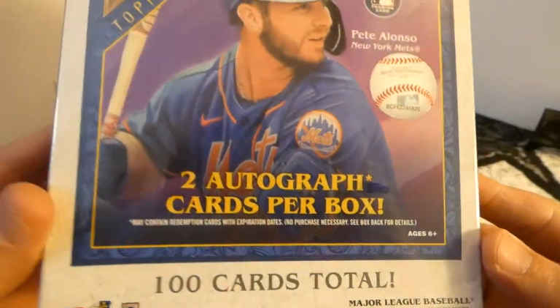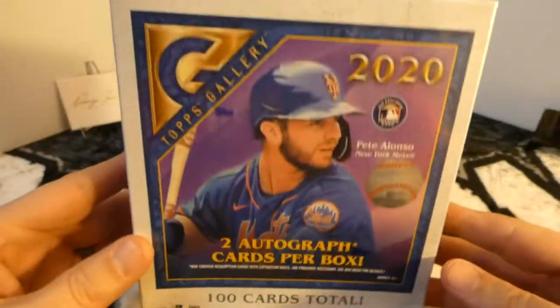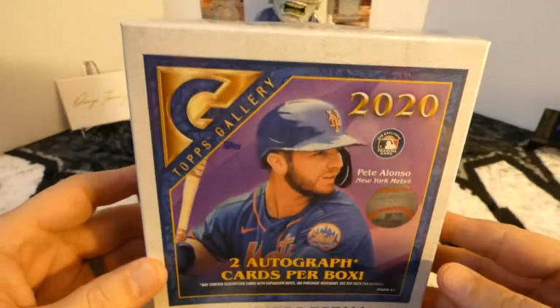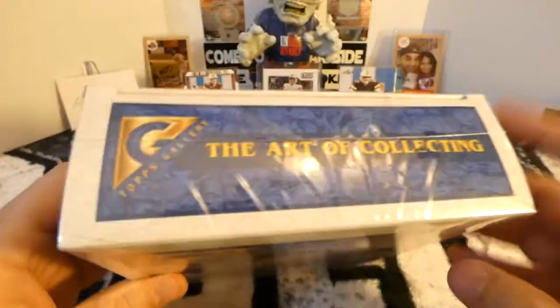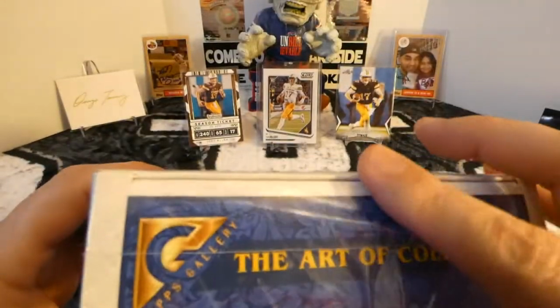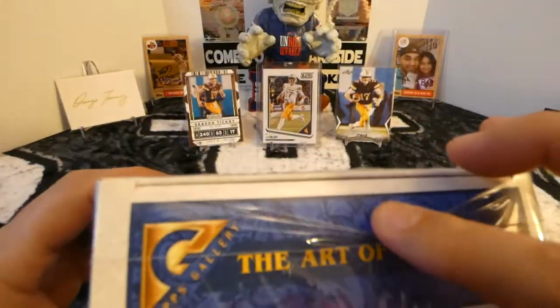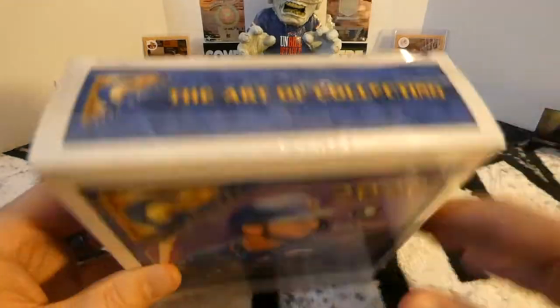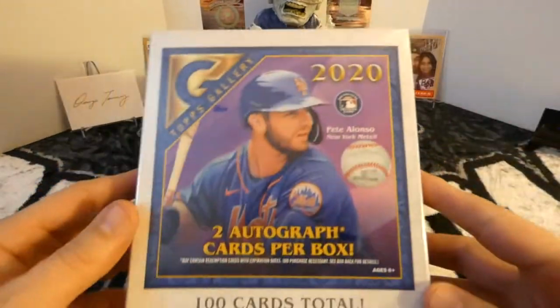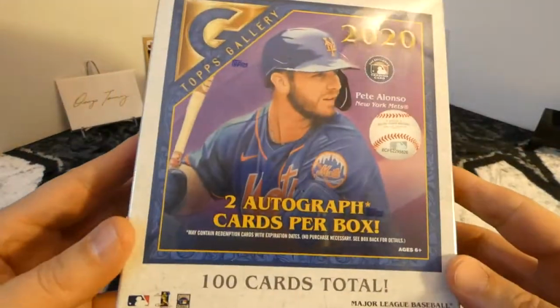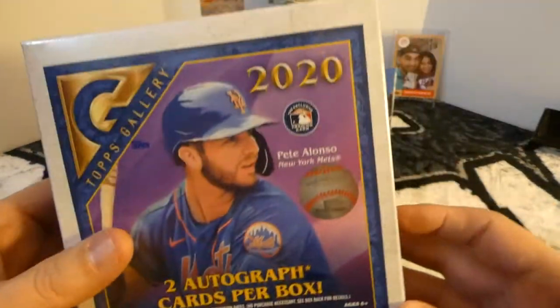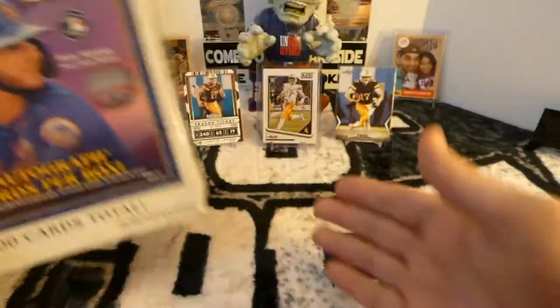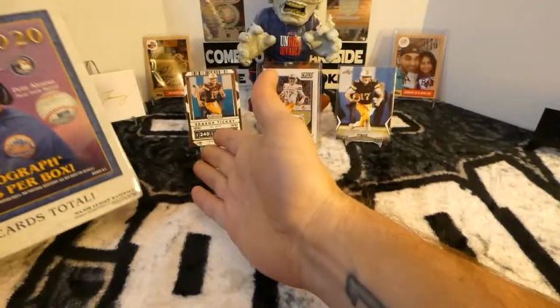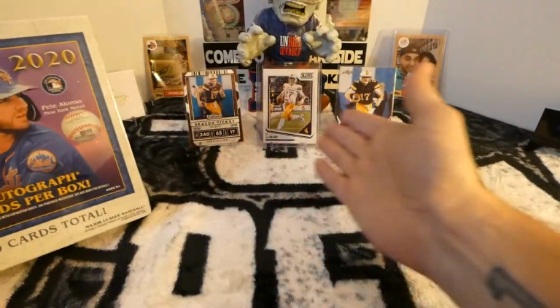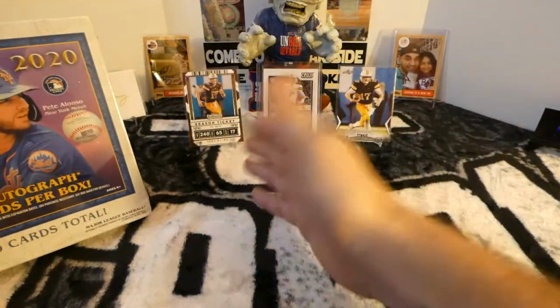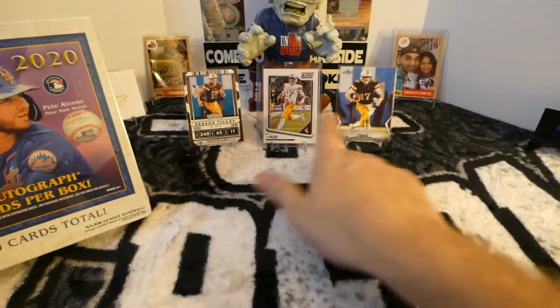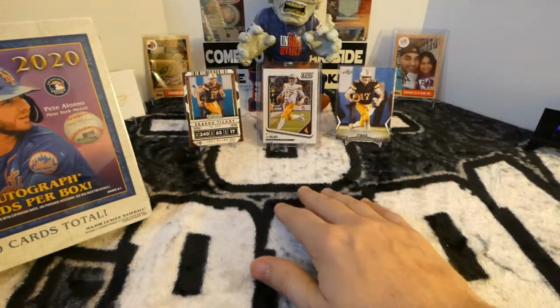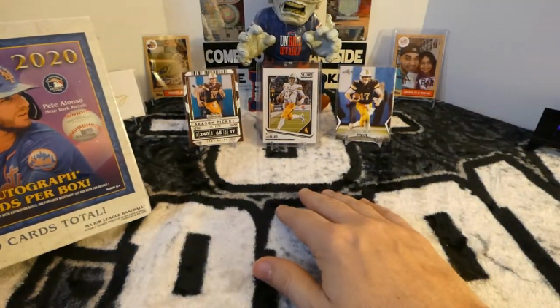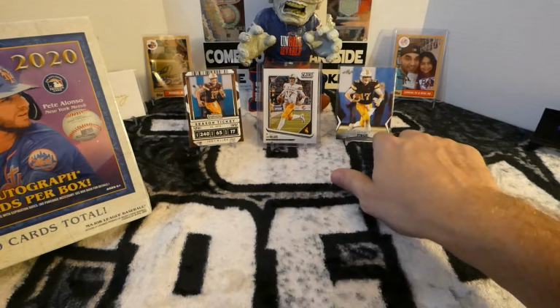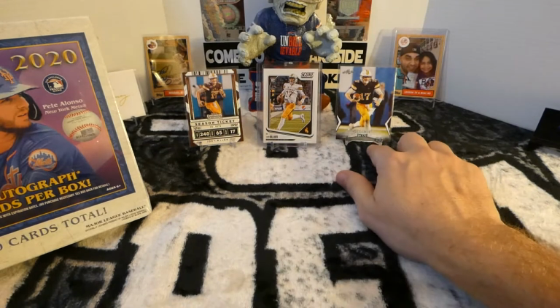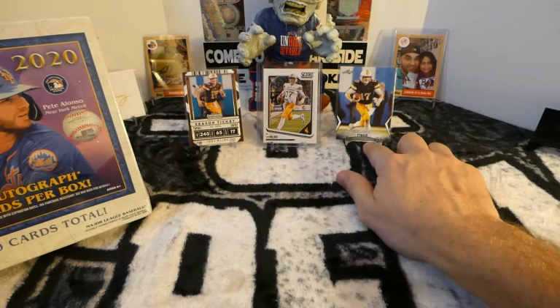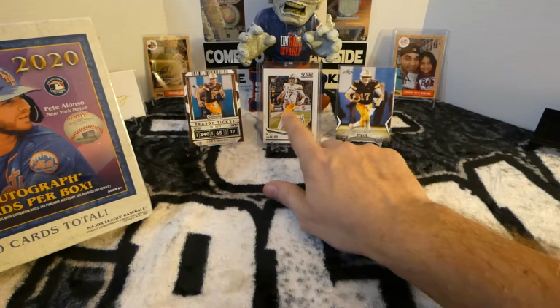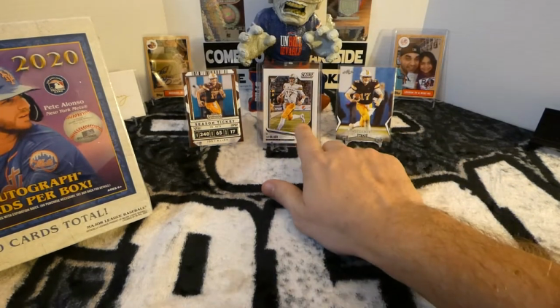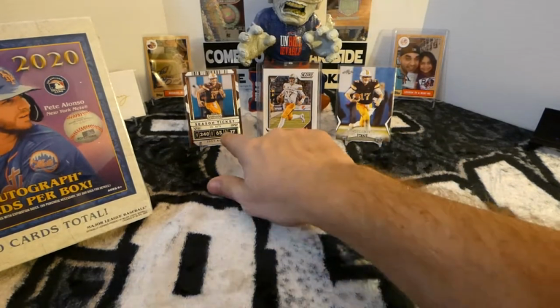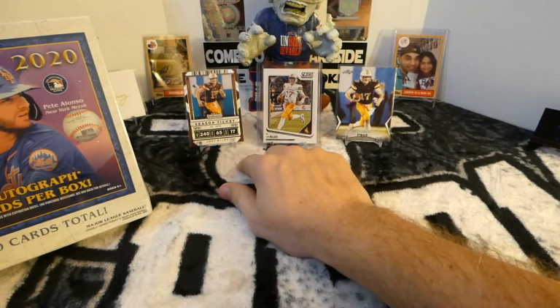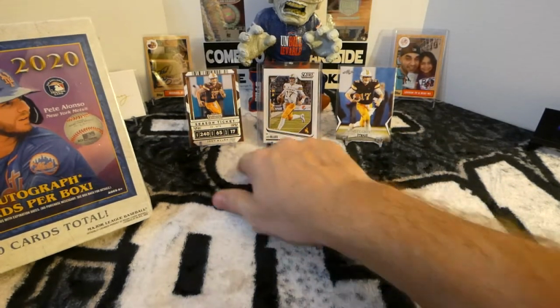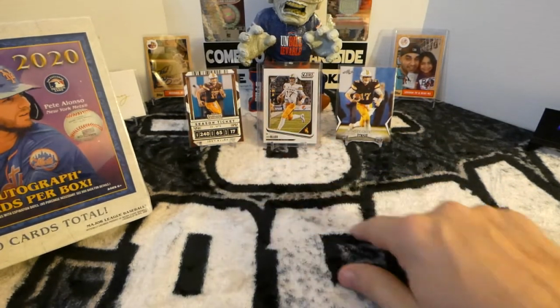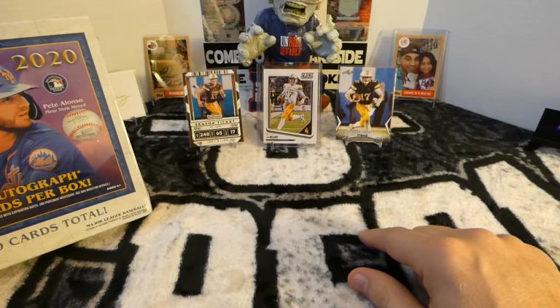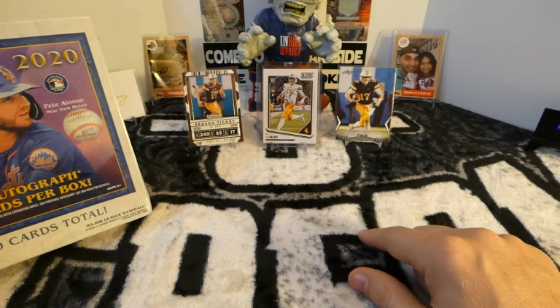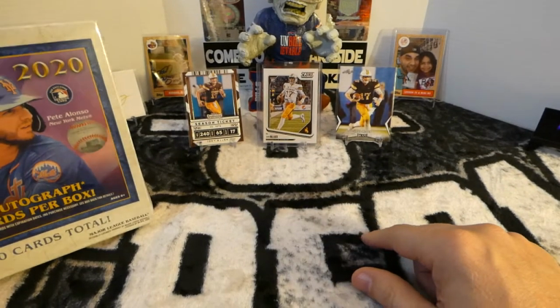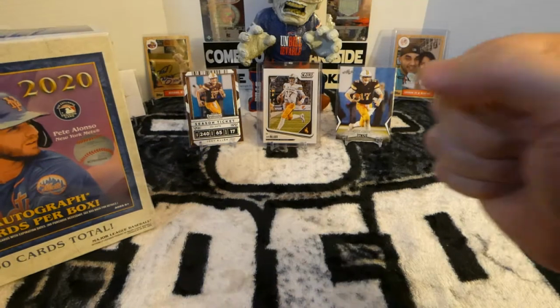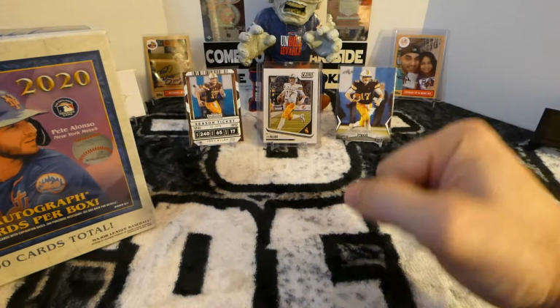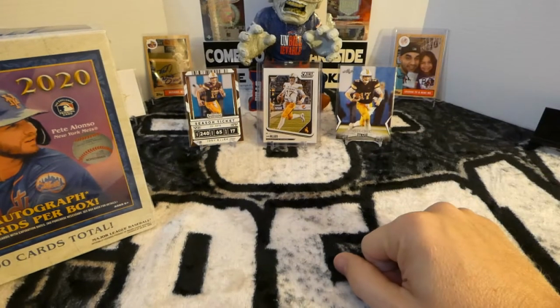Two autographs per box. I pre-cut it so it wouldn't take quite as long. Got some of my Josh Allen rookie cards back there — his Leaf Draft, his Score, and his Panini Contenders Draft Picks. So let's go Buffalo.